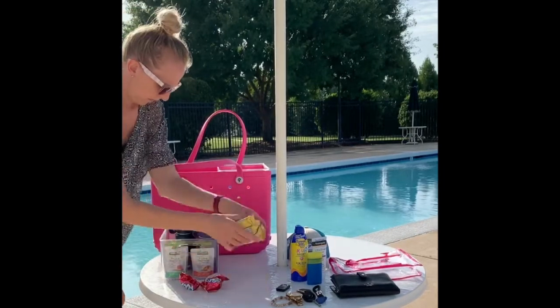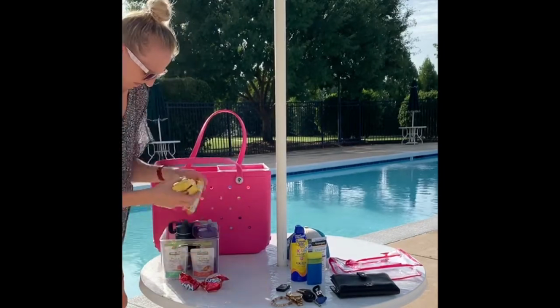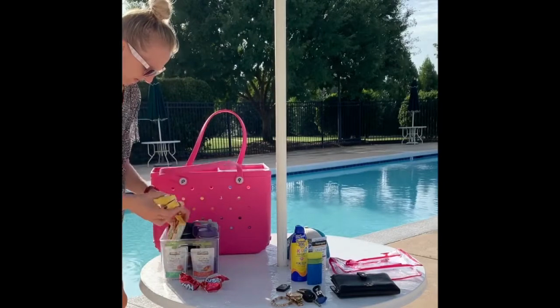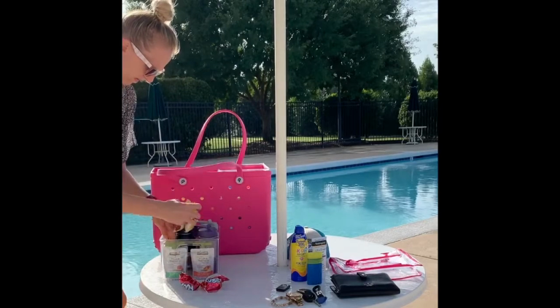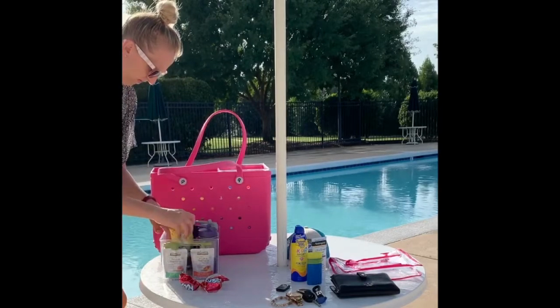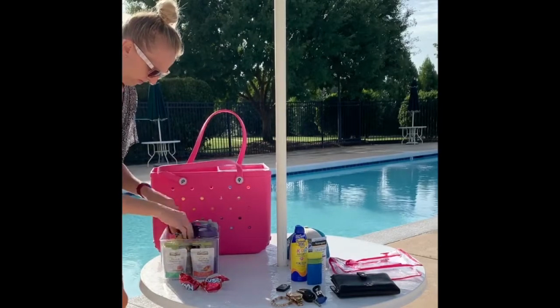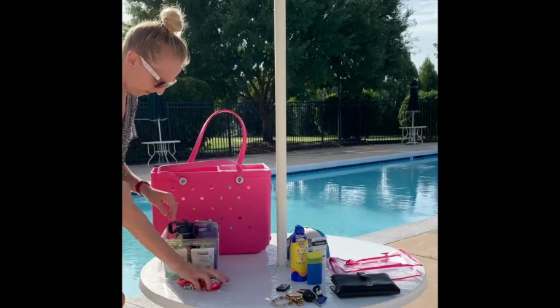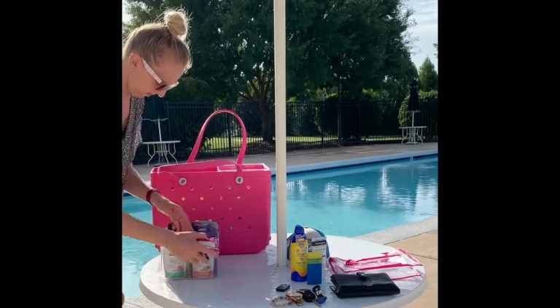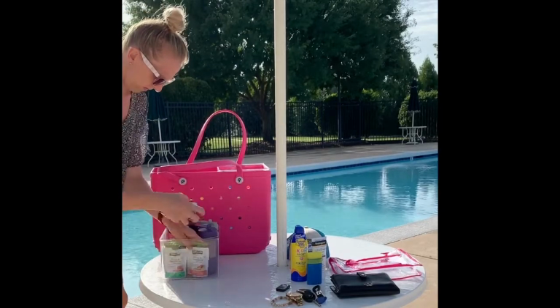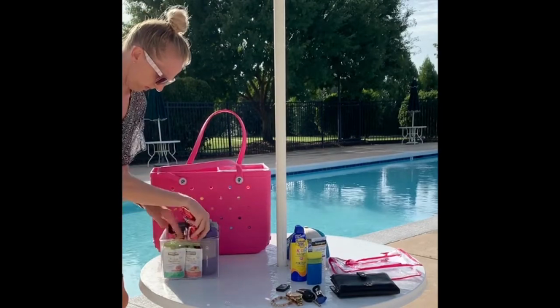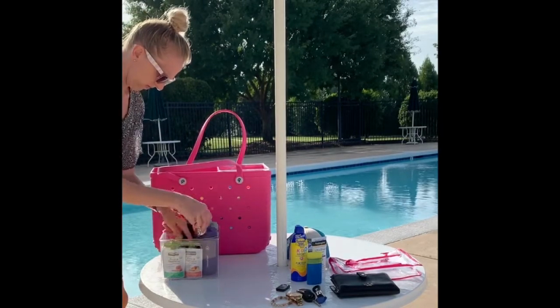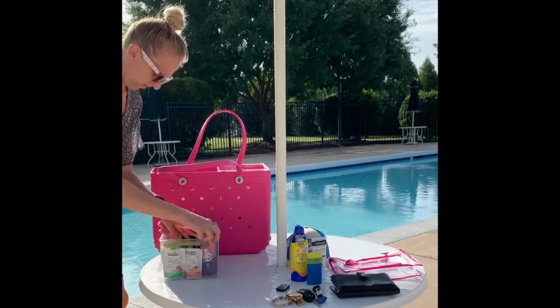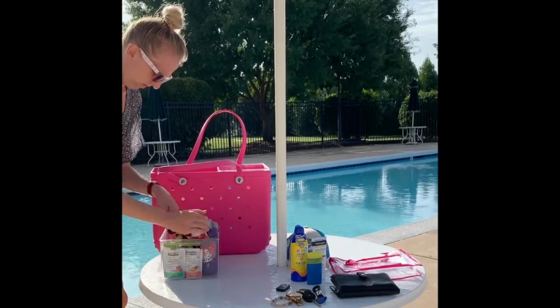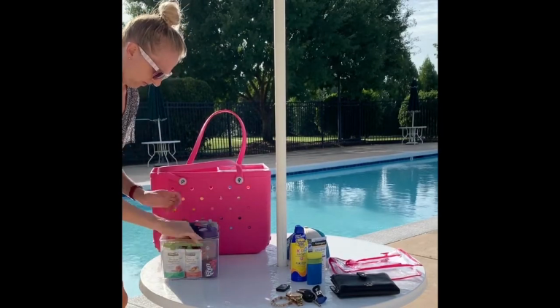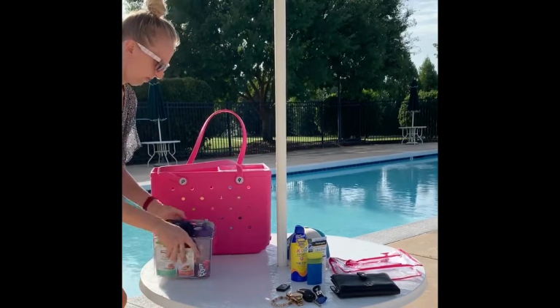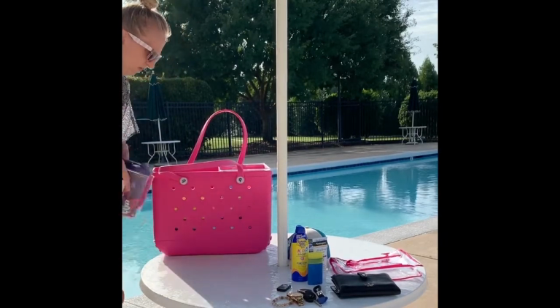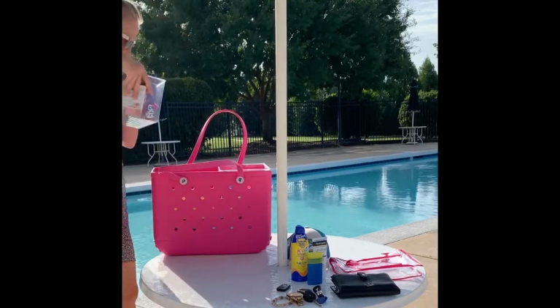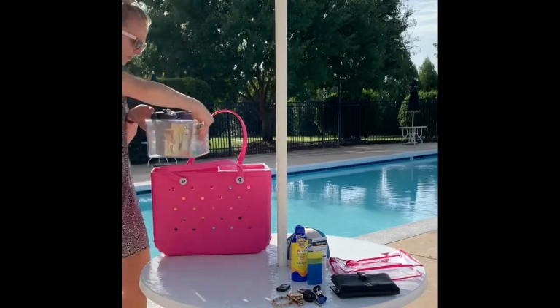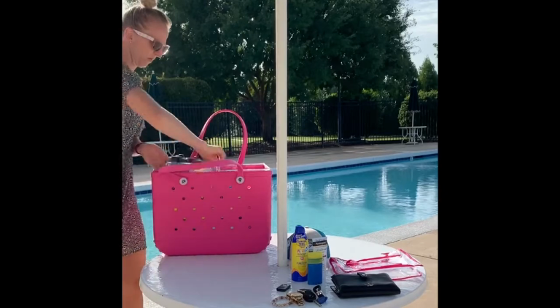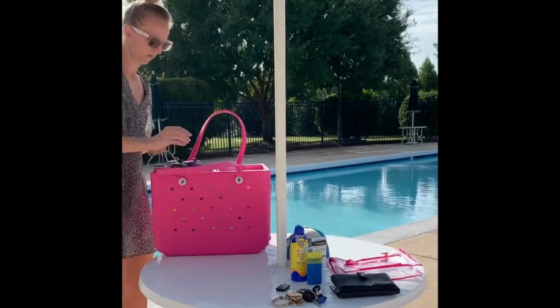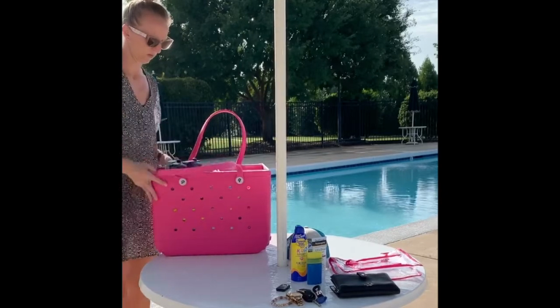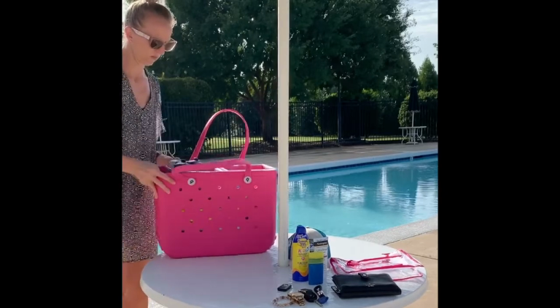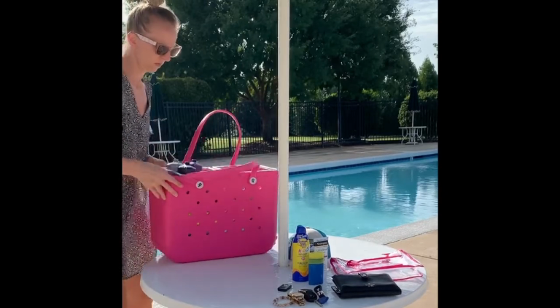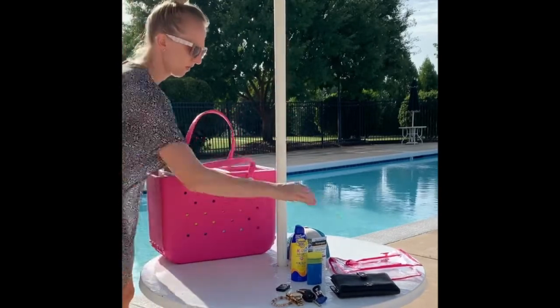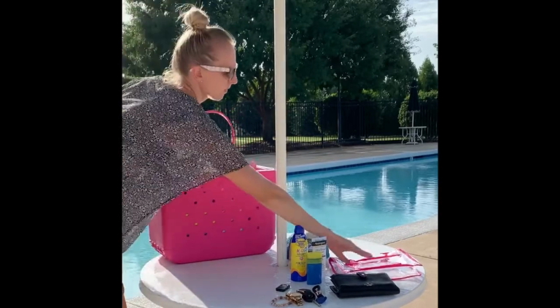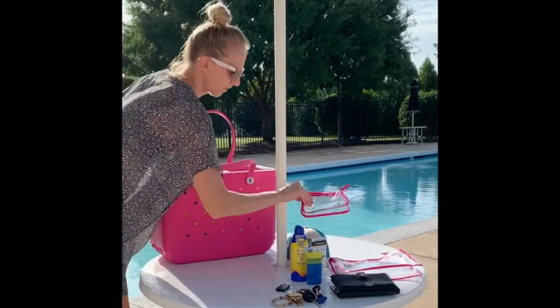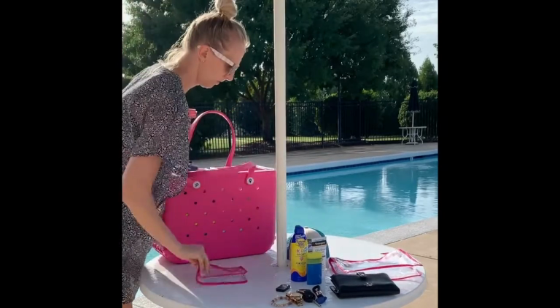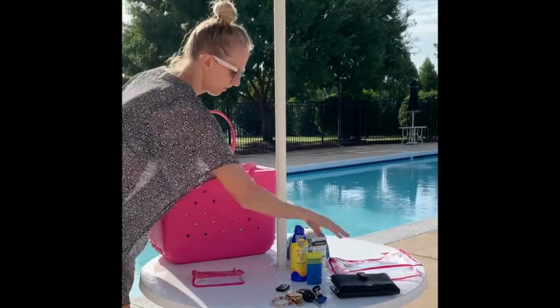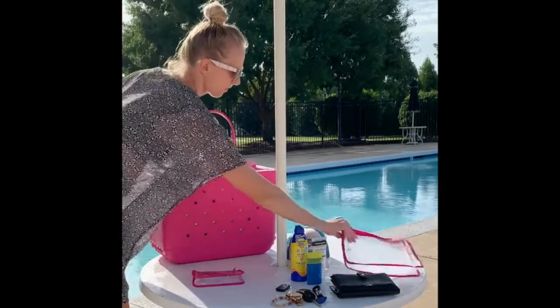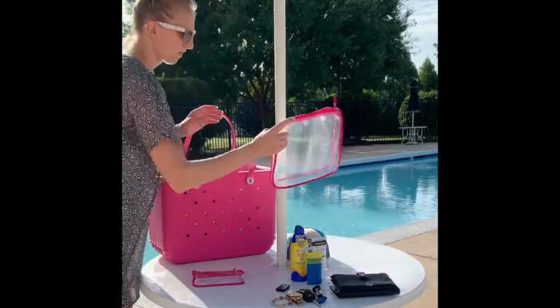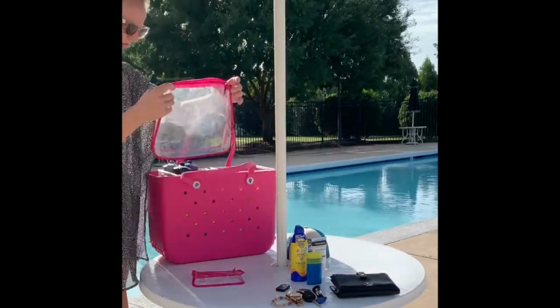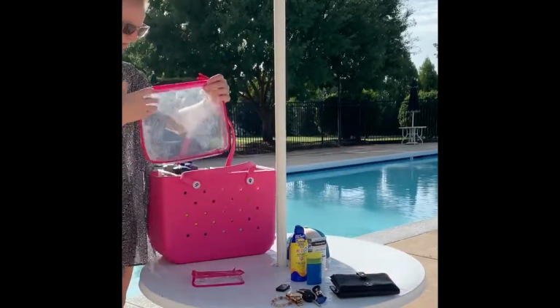One bin we typically keep some of the smaller toys, and this other bin is where we keep all the snacks. We have three kids, typically a snack for each one, and three water bottles as well.